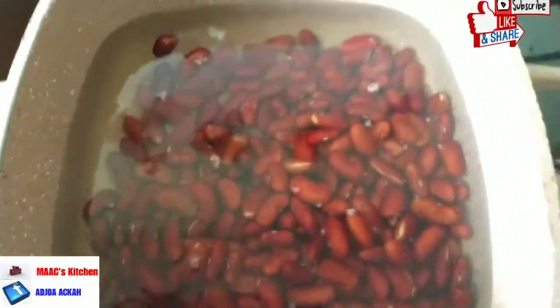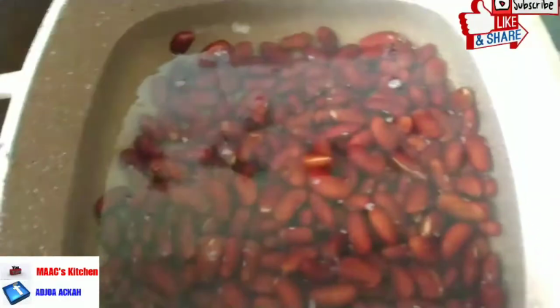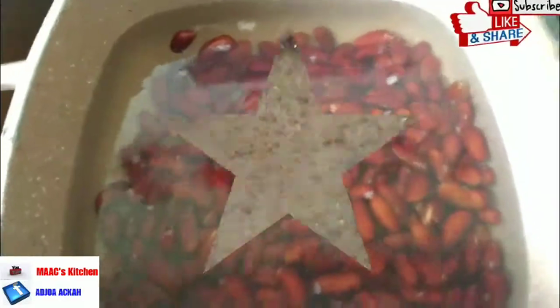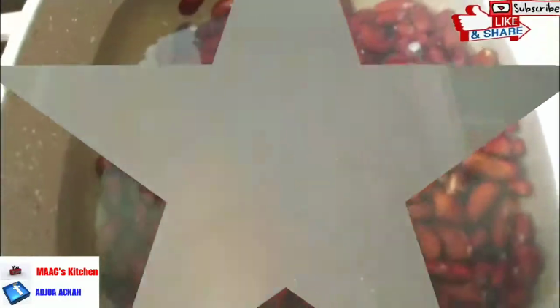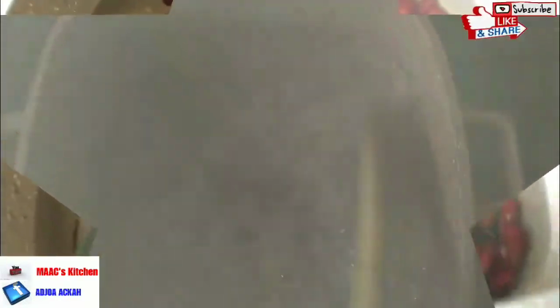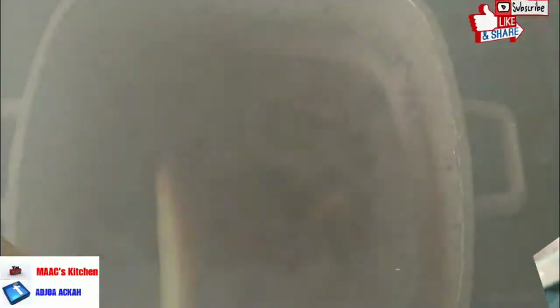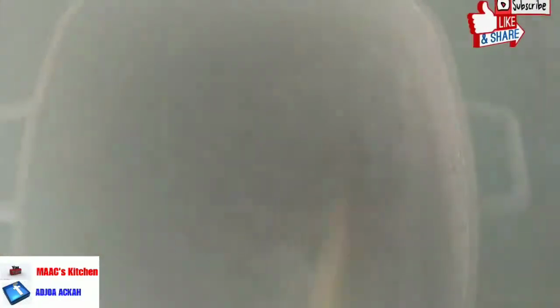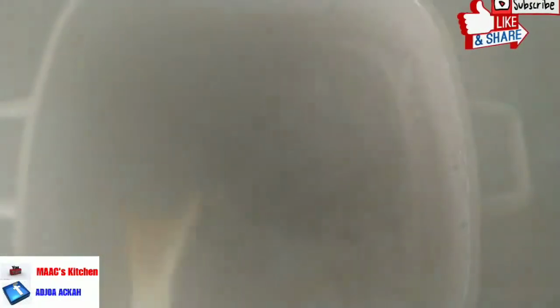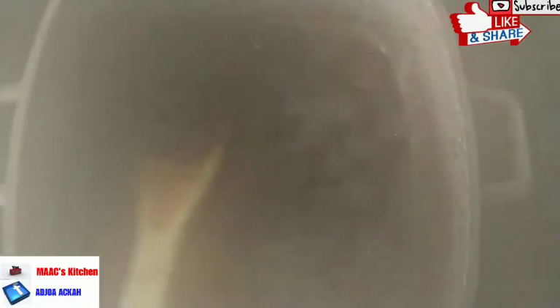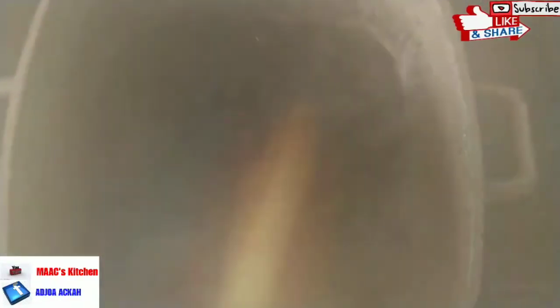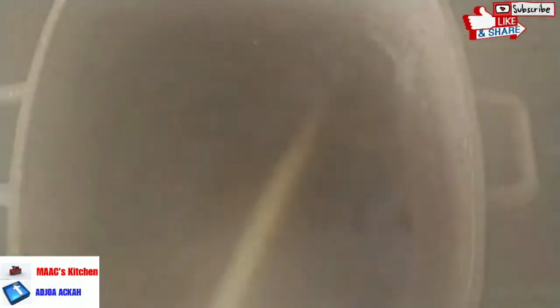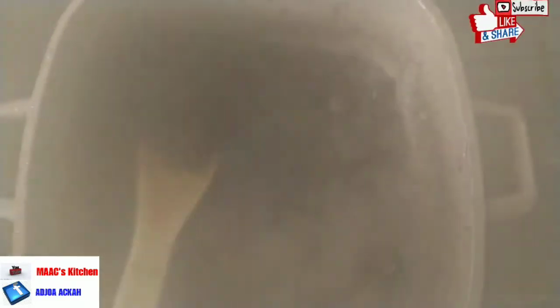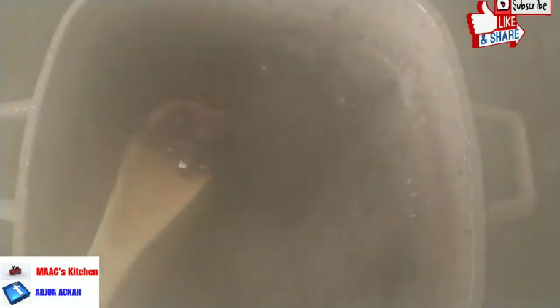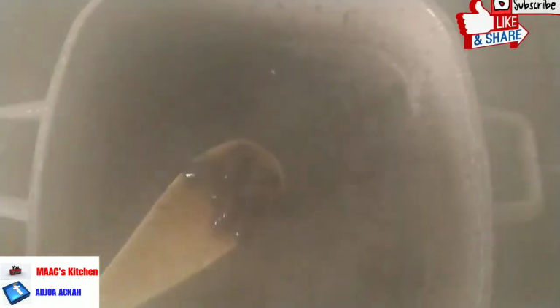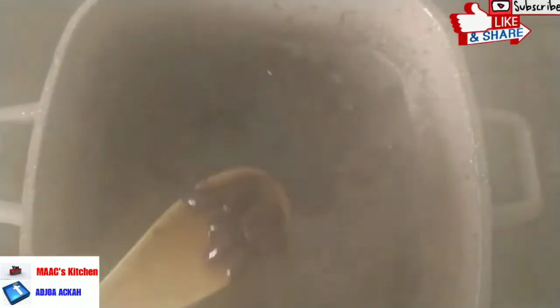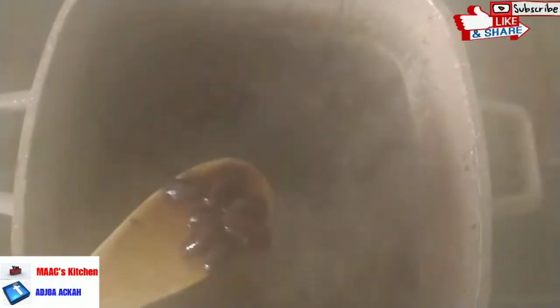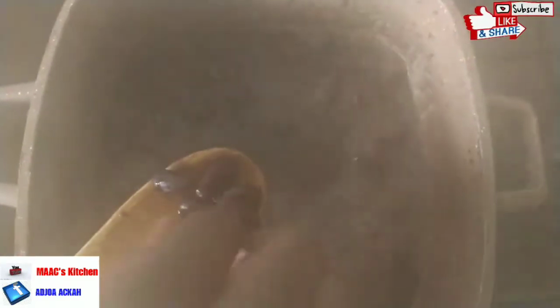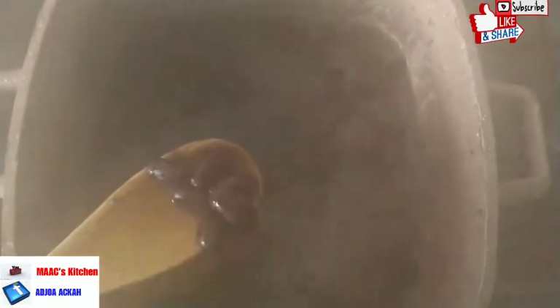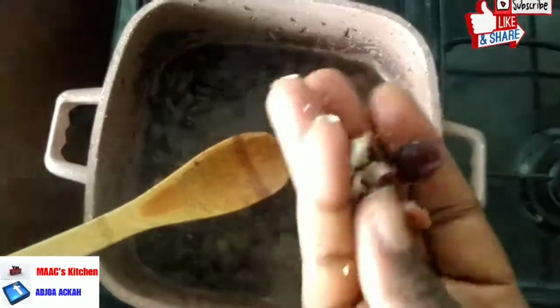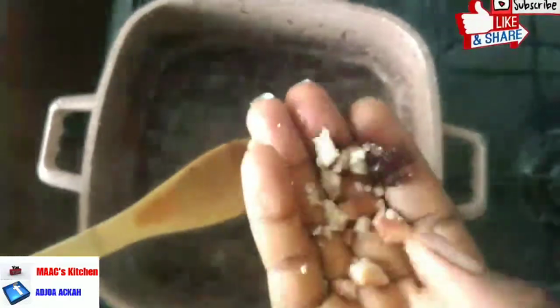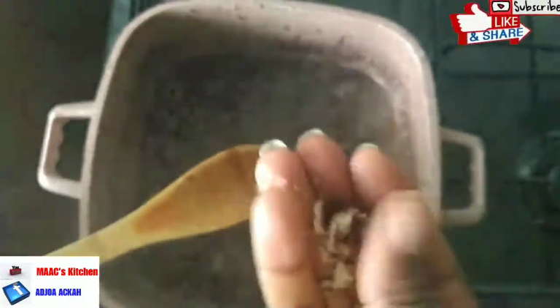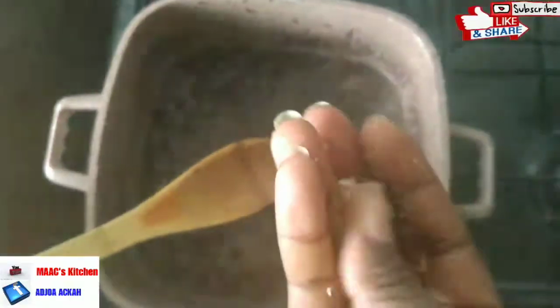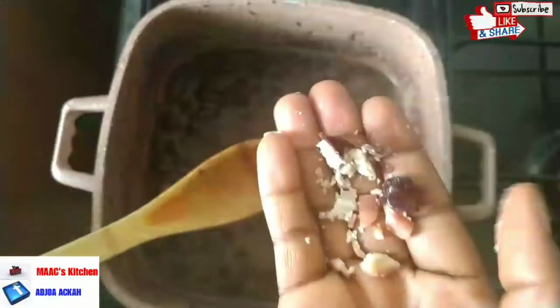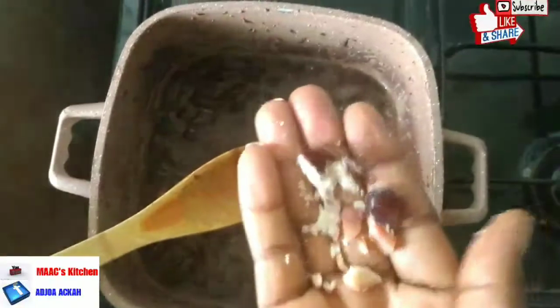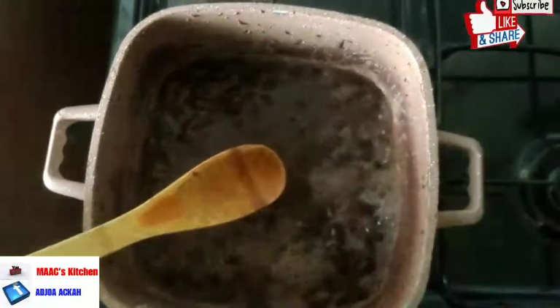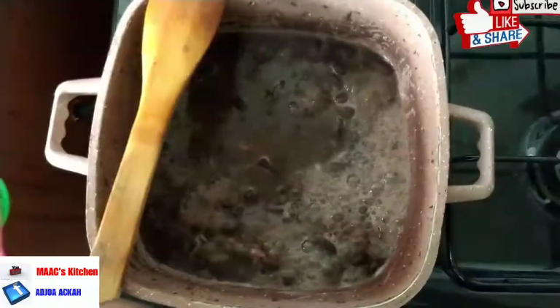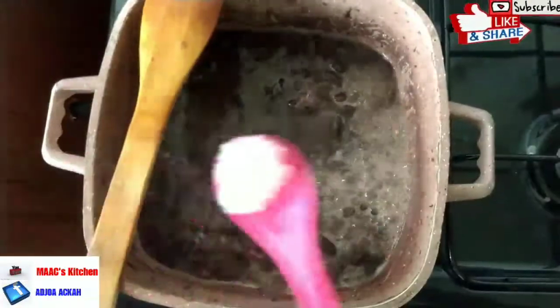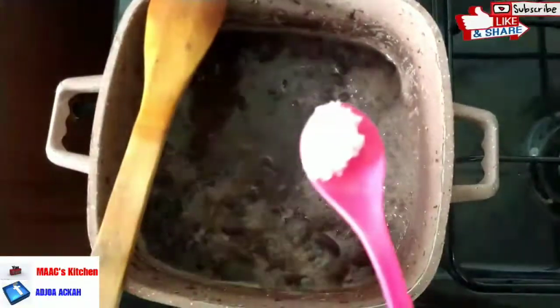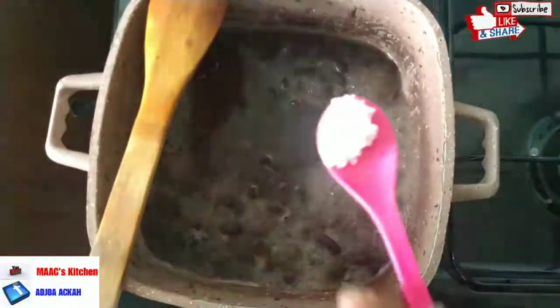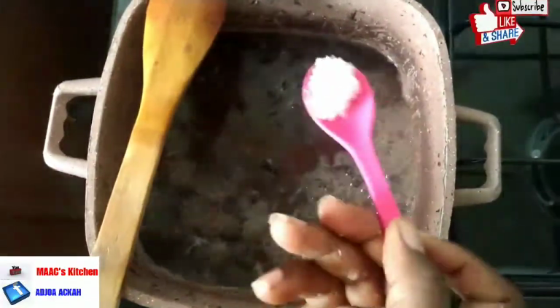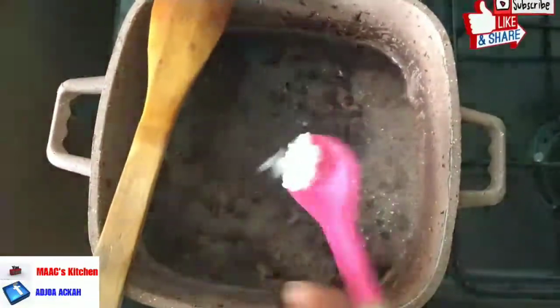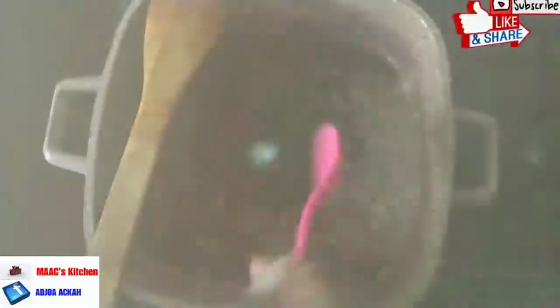We are going to check on our beans — it's cooked but it's not really soft yet, so give it more time to cook.